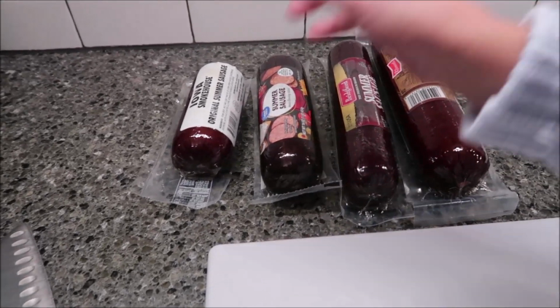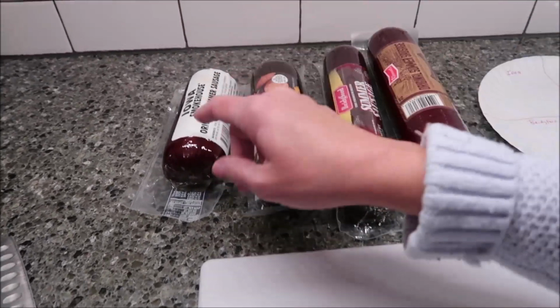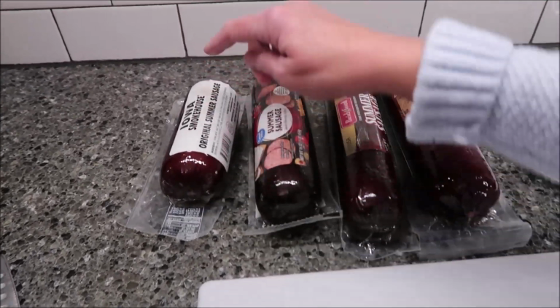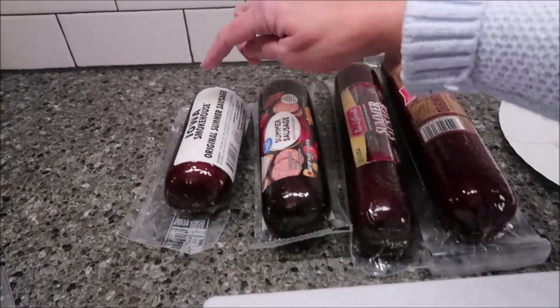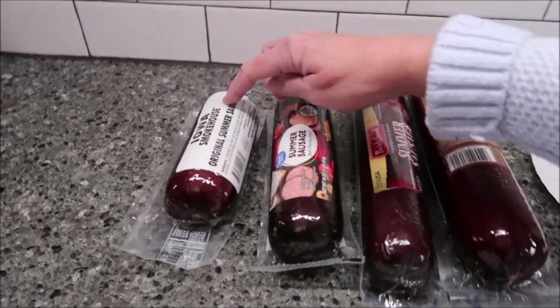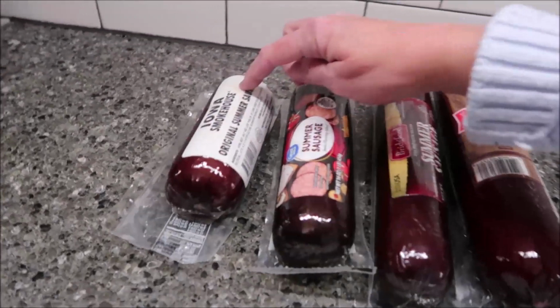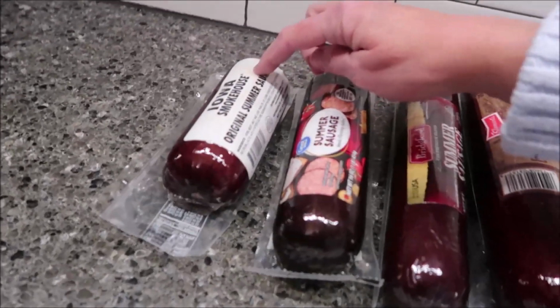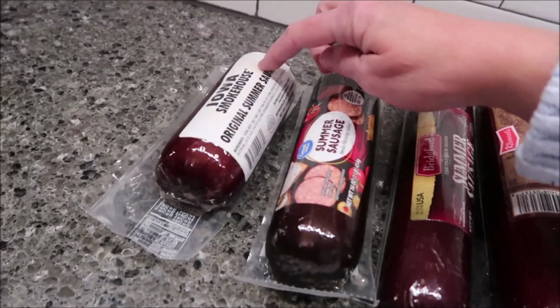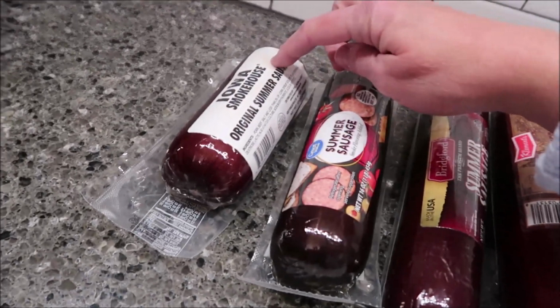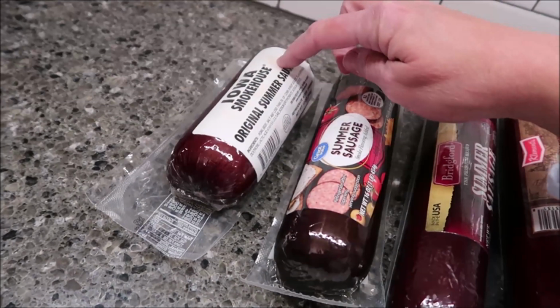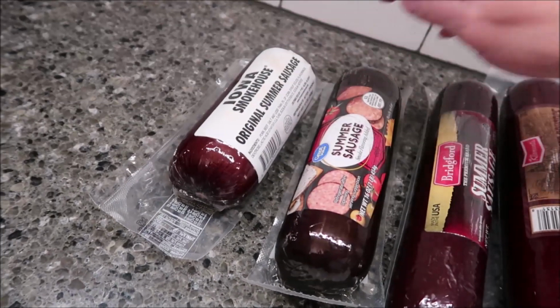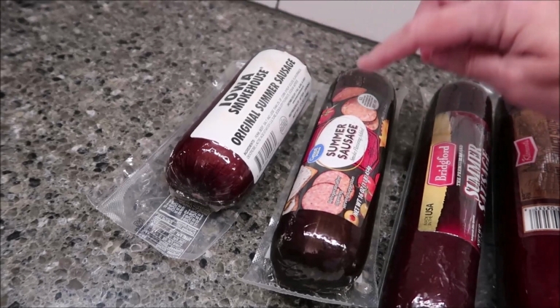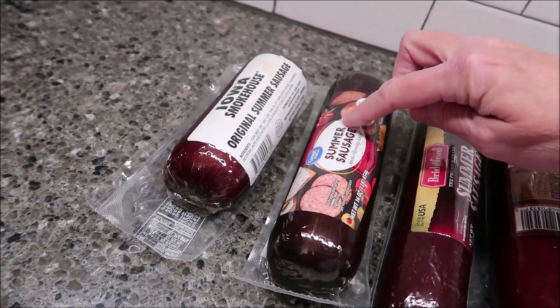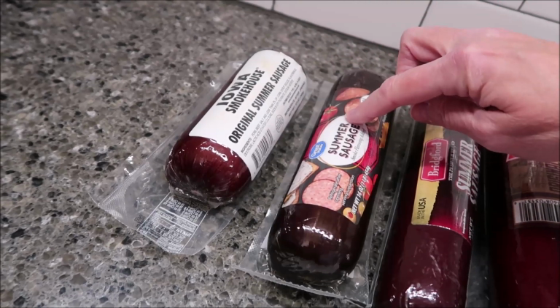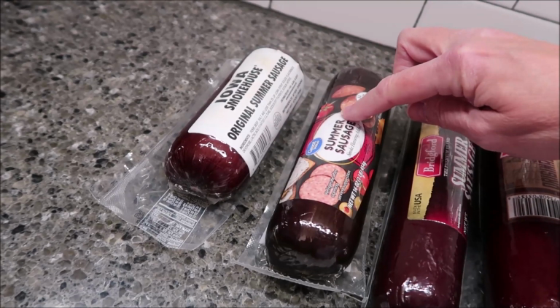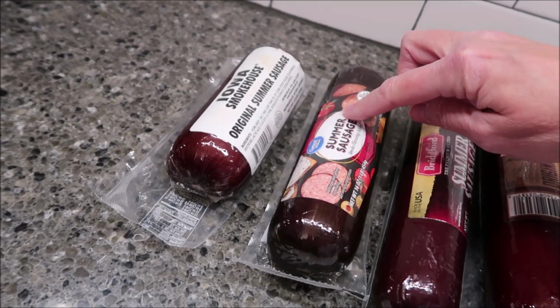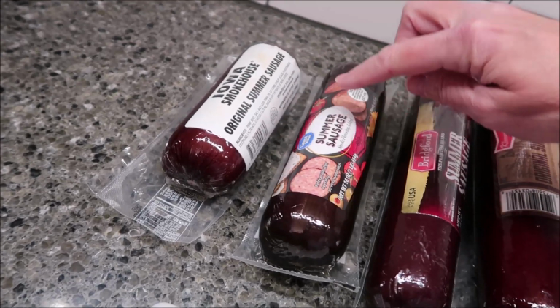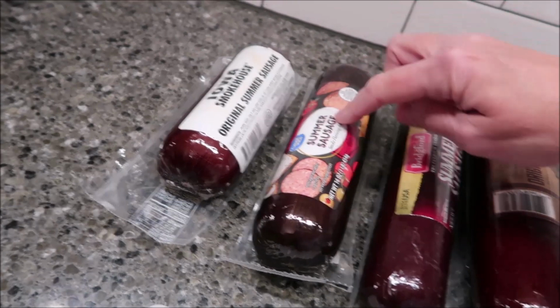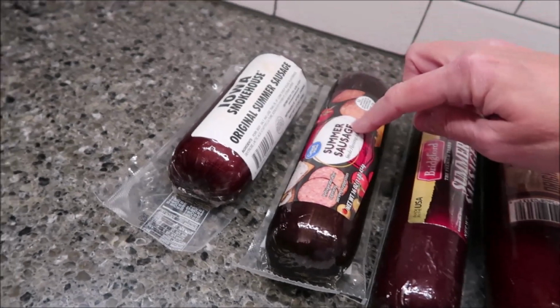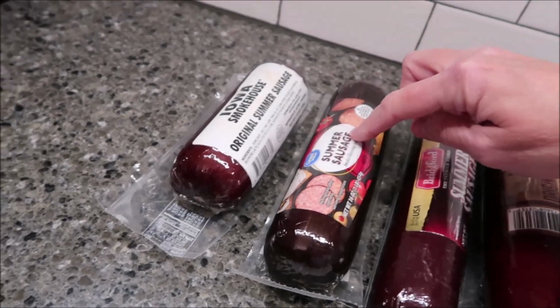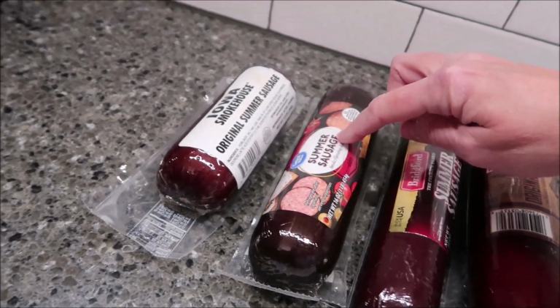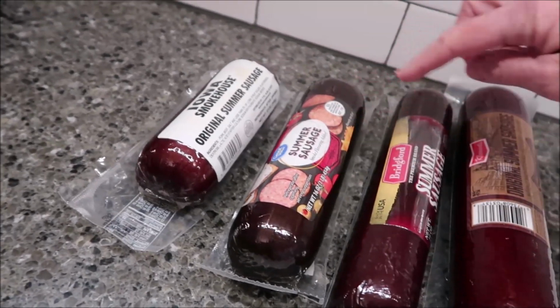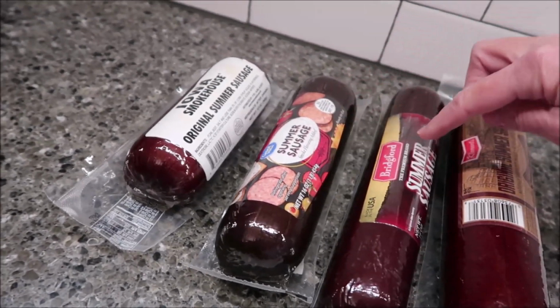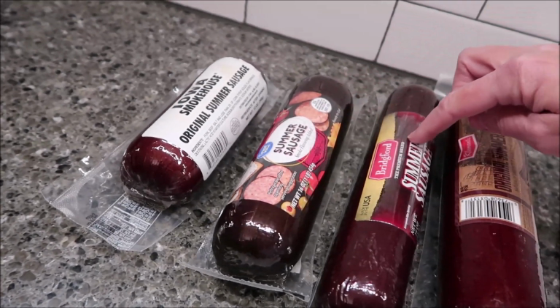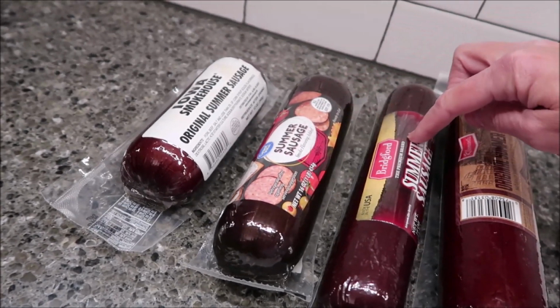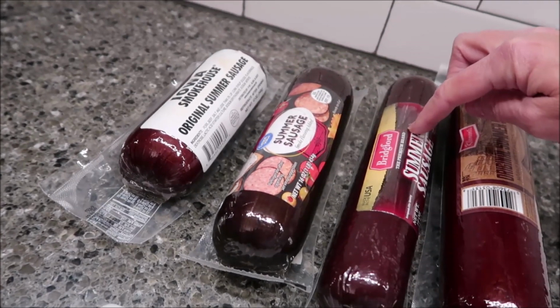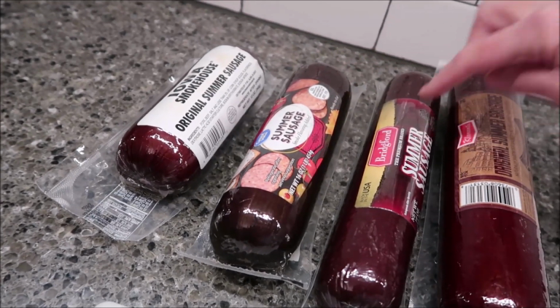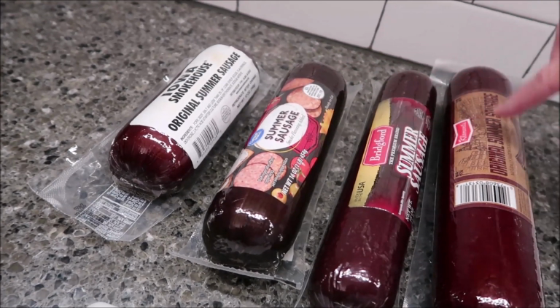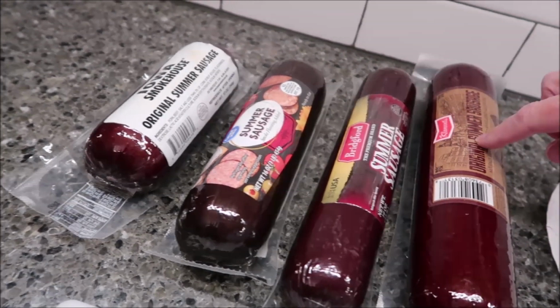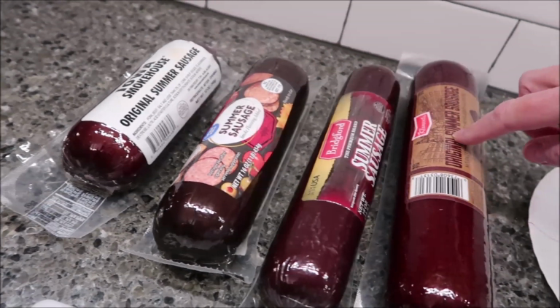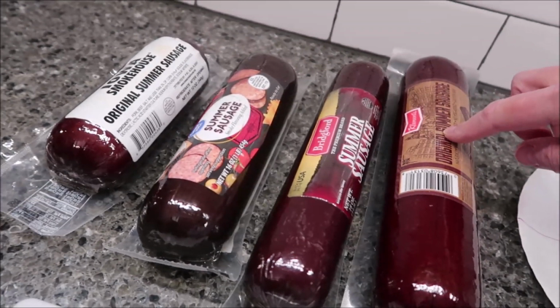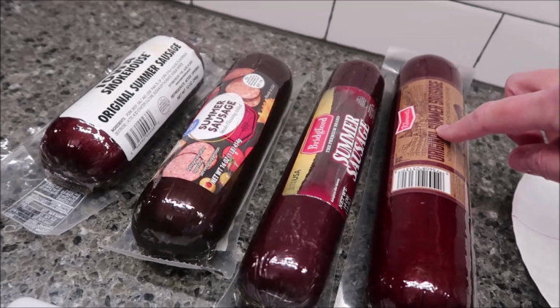We have the Iowa Smokehouse, we have Great Value which is the Walmart brand, we have Bridgford, and we have Clements.